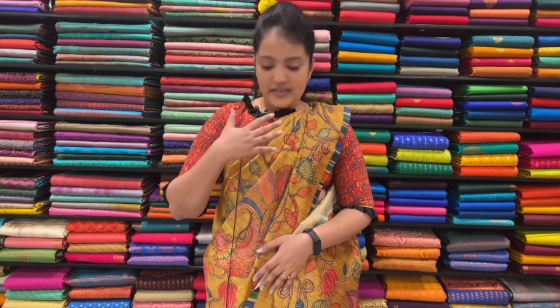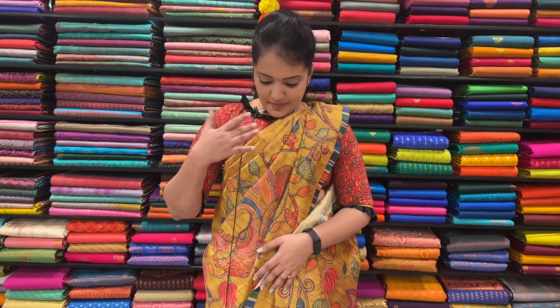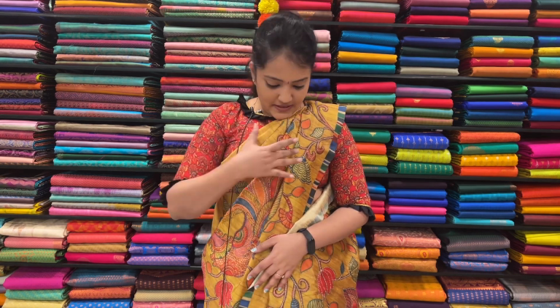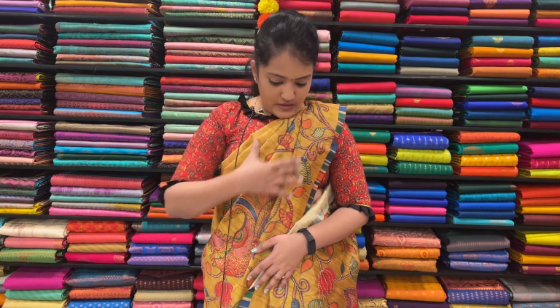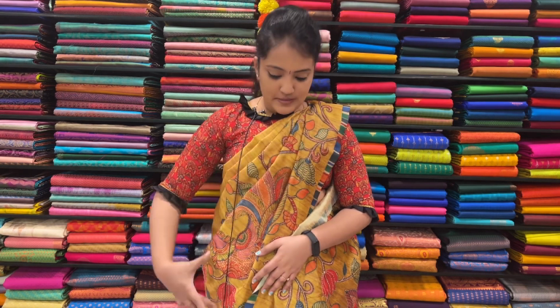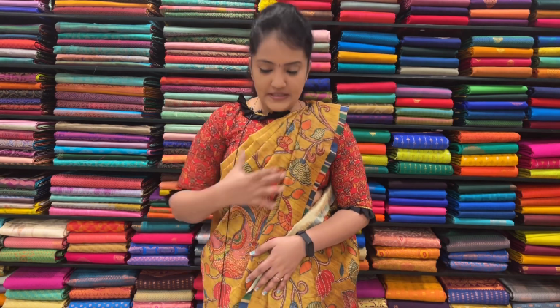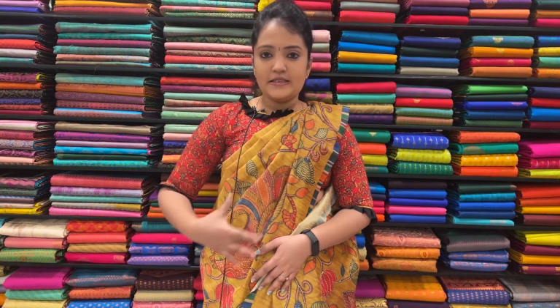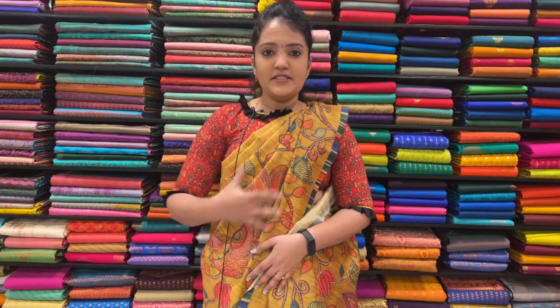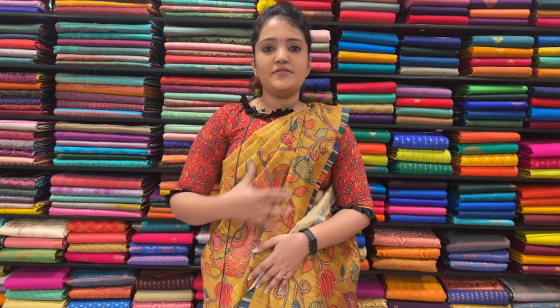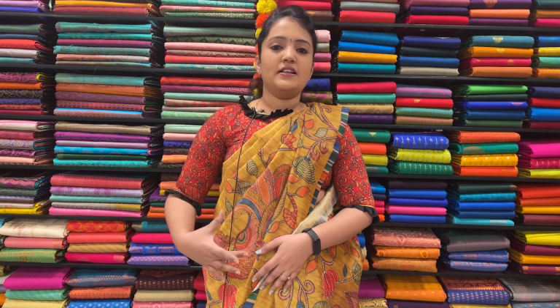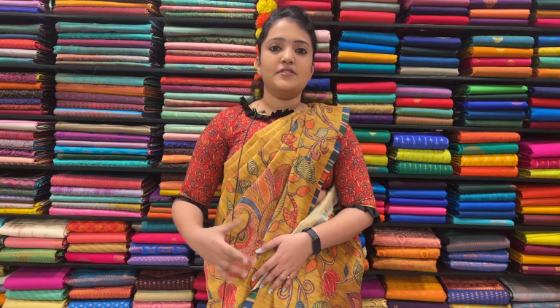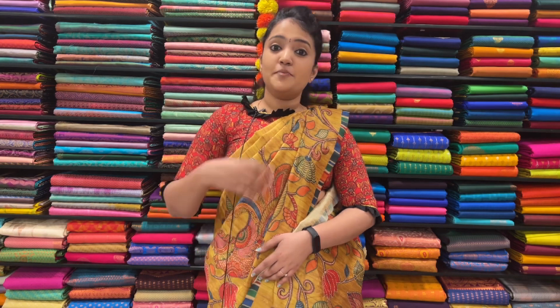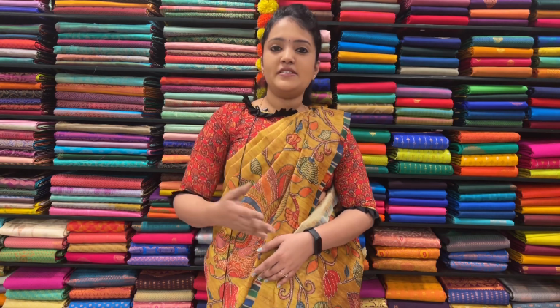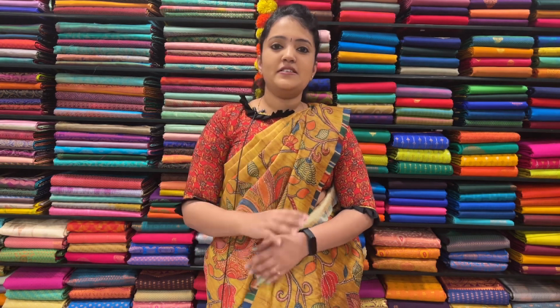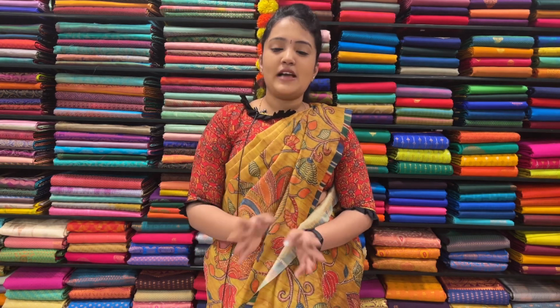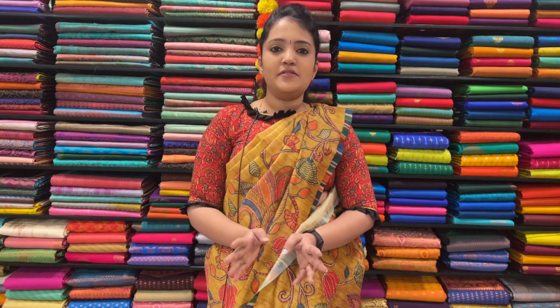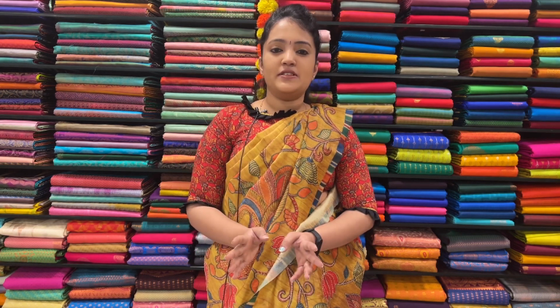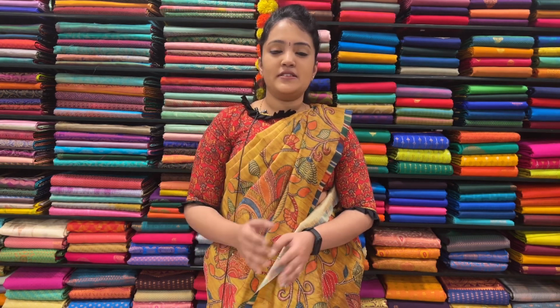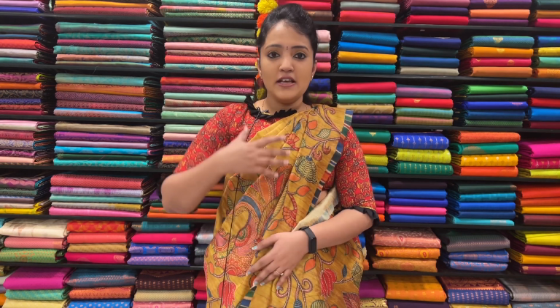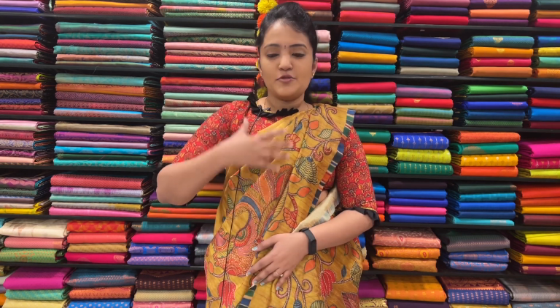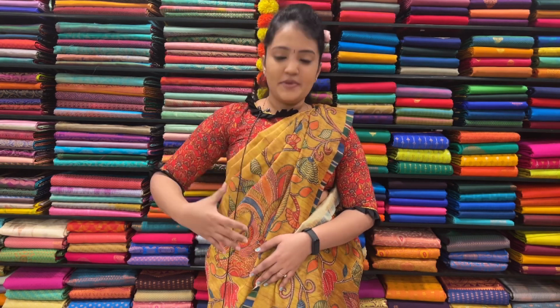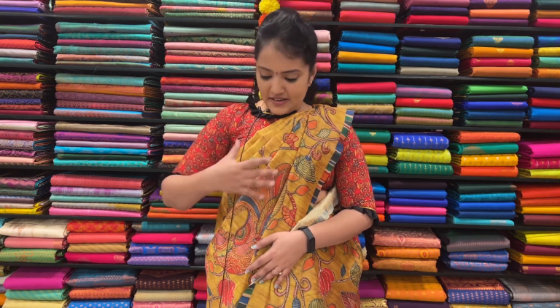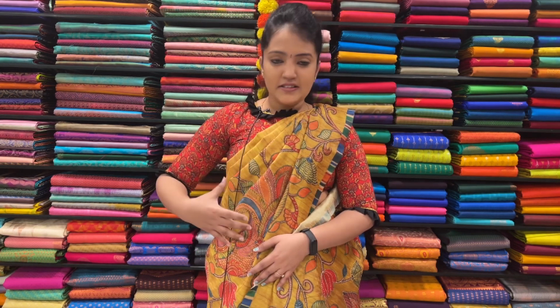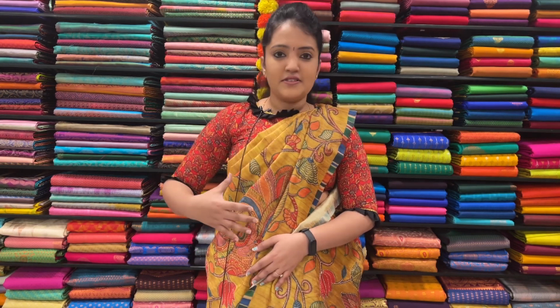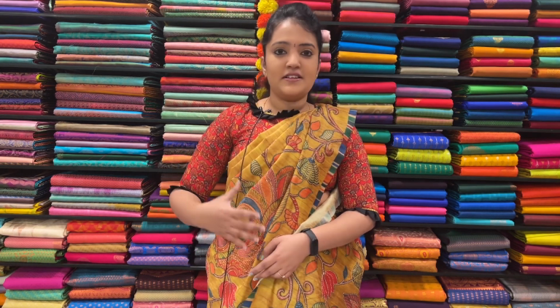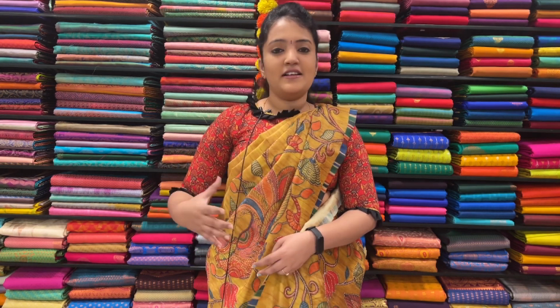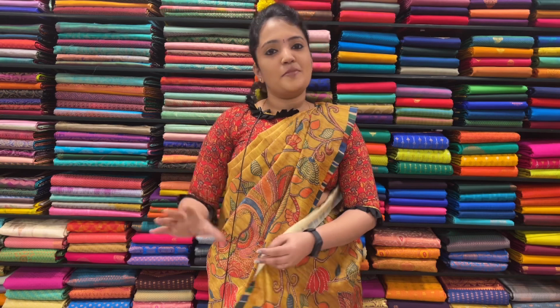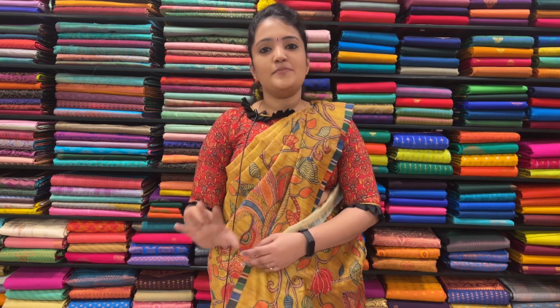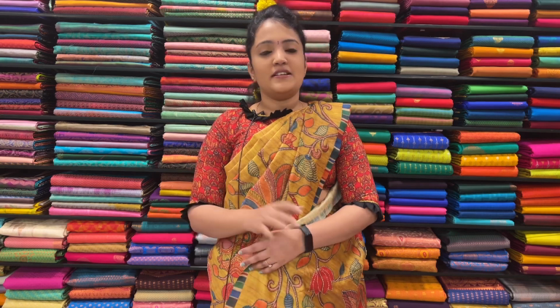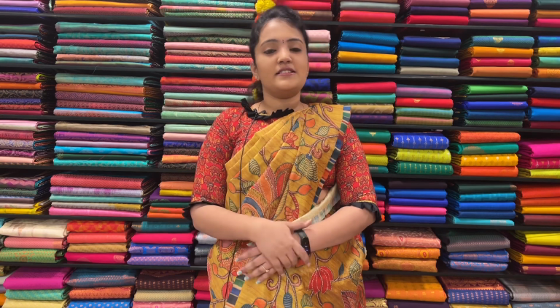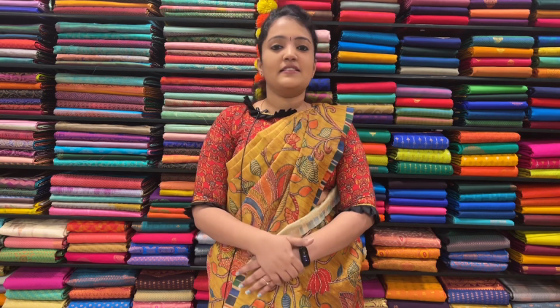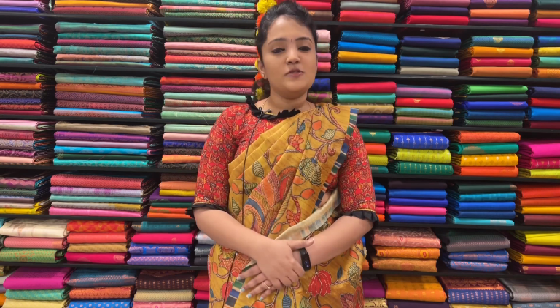This is a Printer with Kantha work. We have a Printer with Kantha work. This is the price of $1,990.